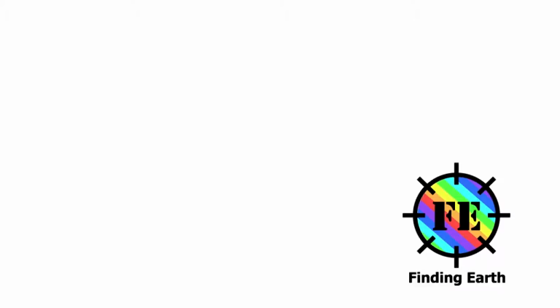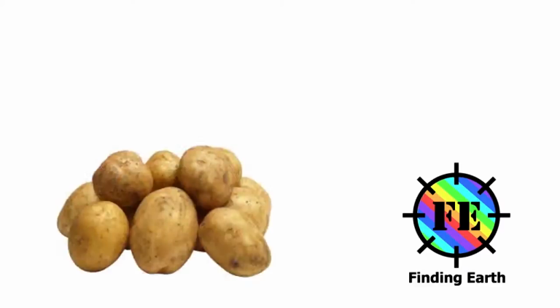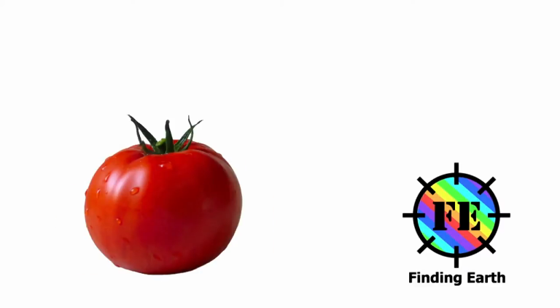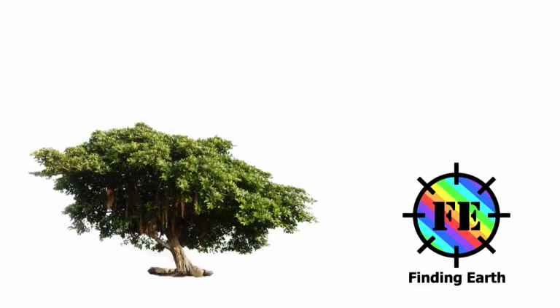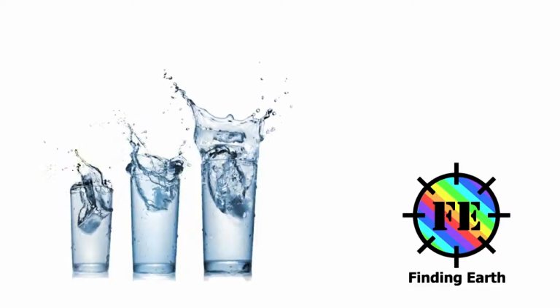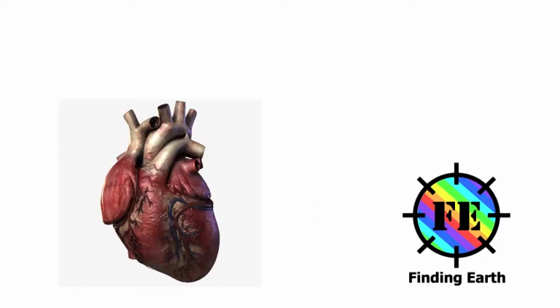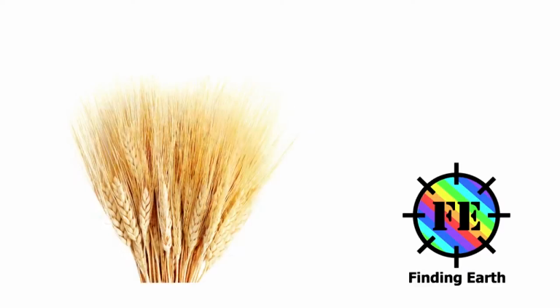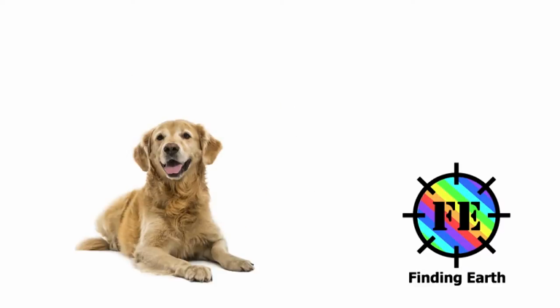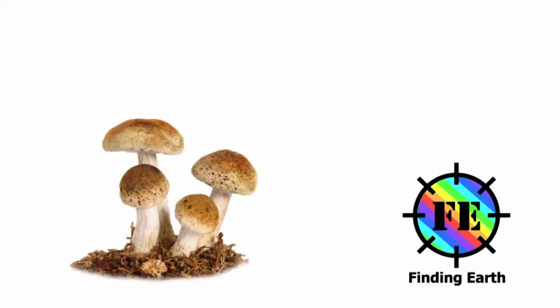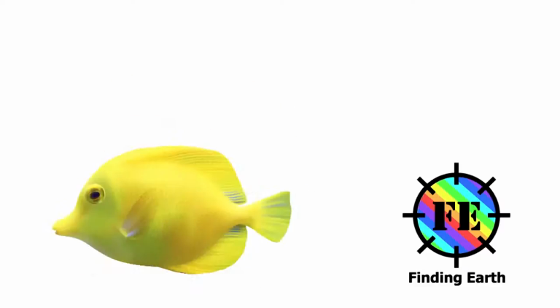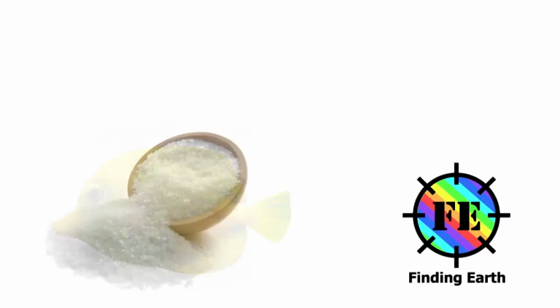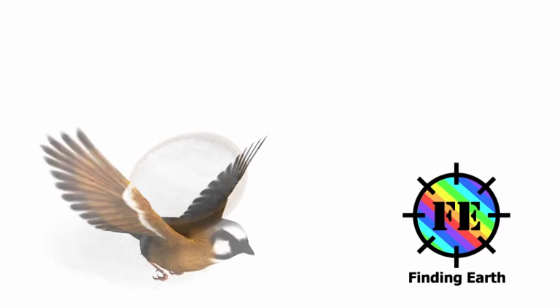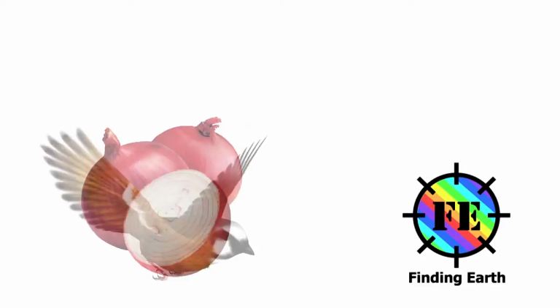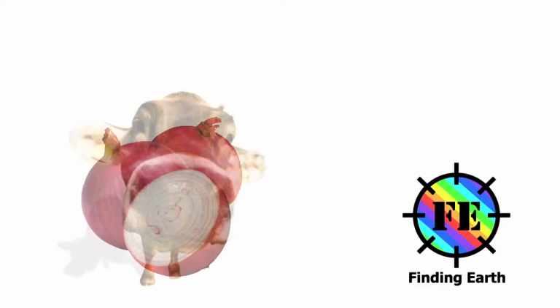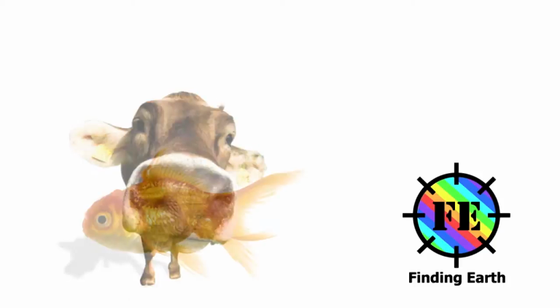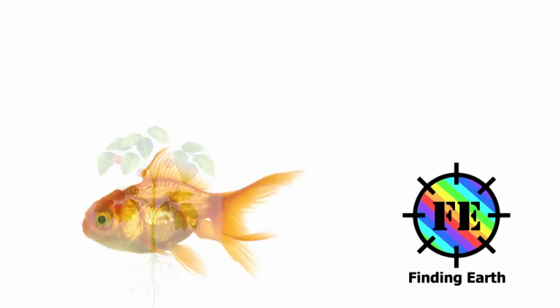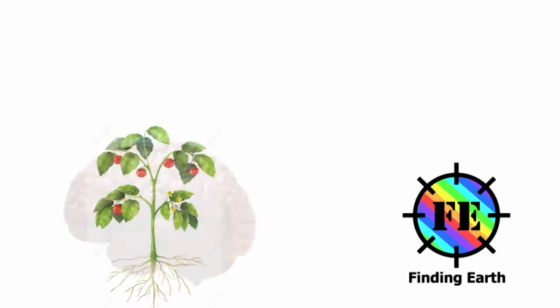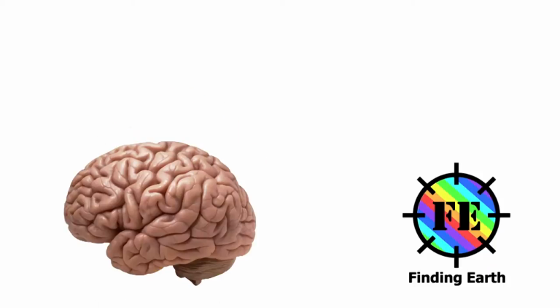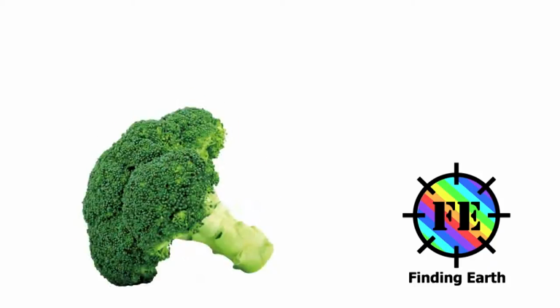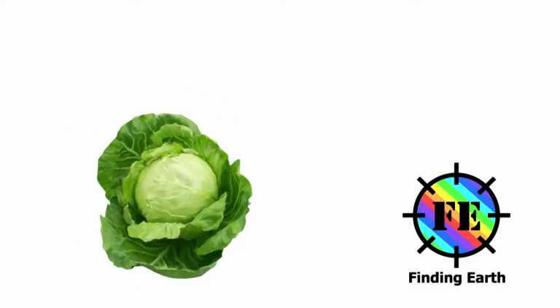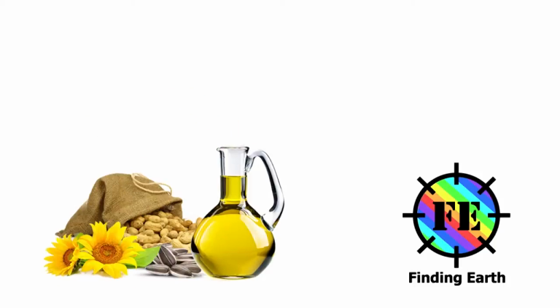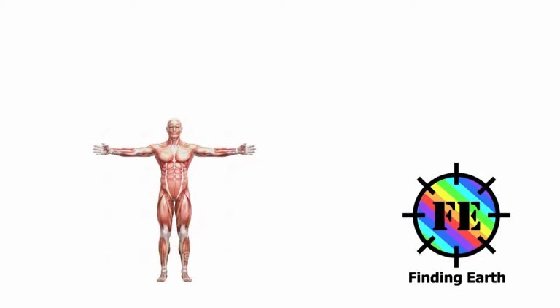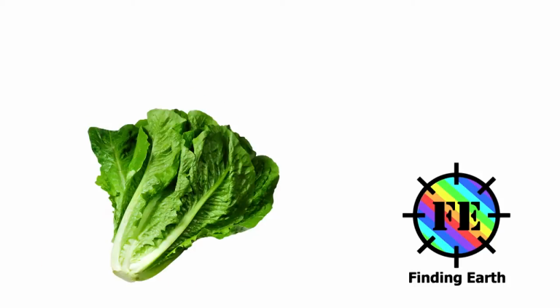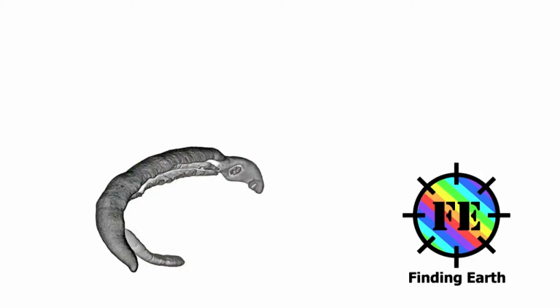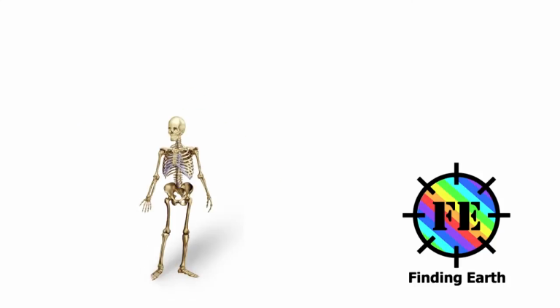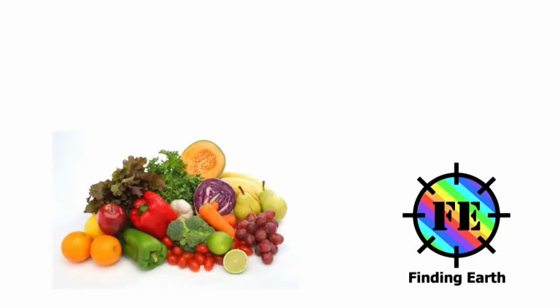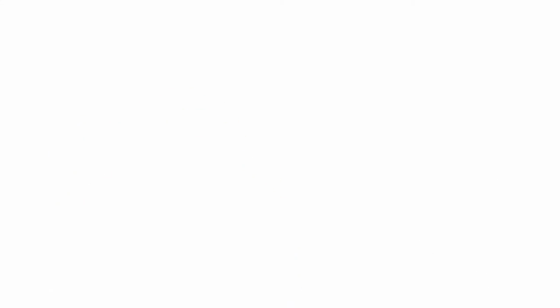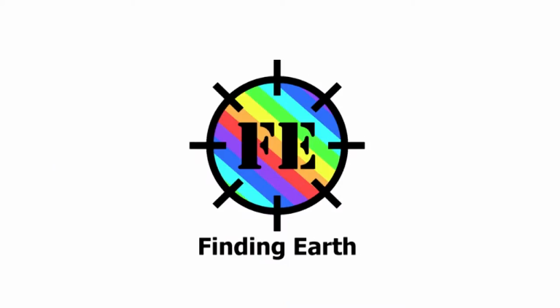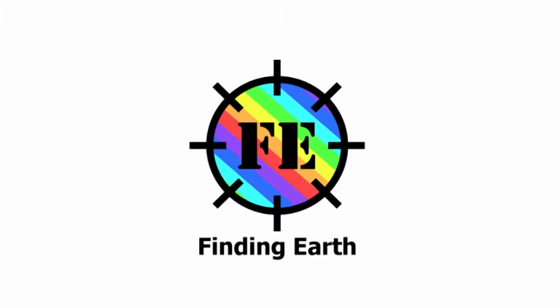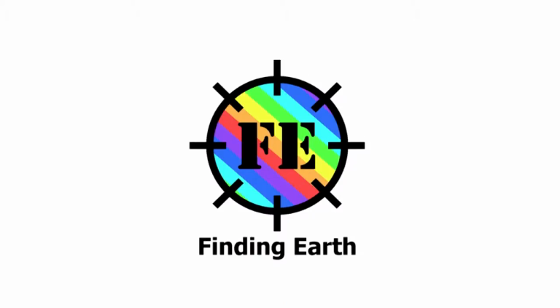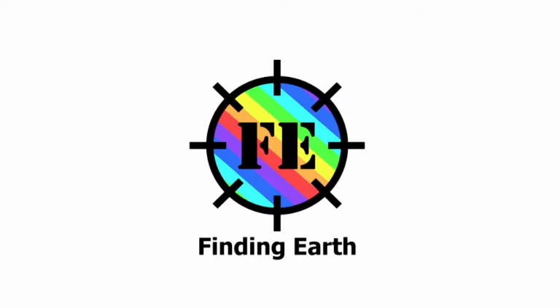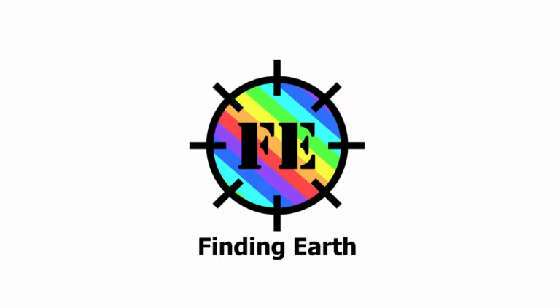From north to south, east to west, we are going to explore the art — the art full of wonders and mysteries. Welcome to Finding Art.